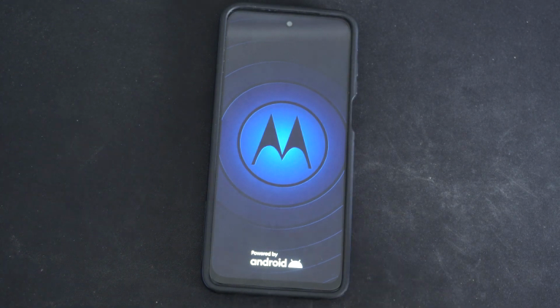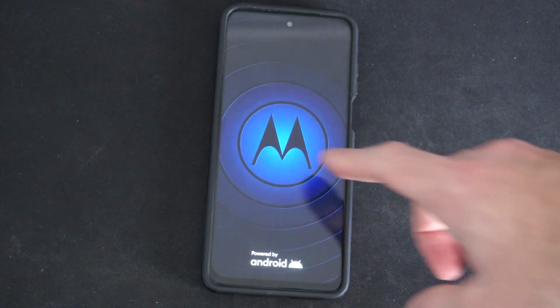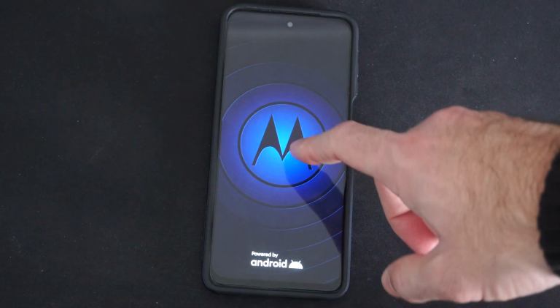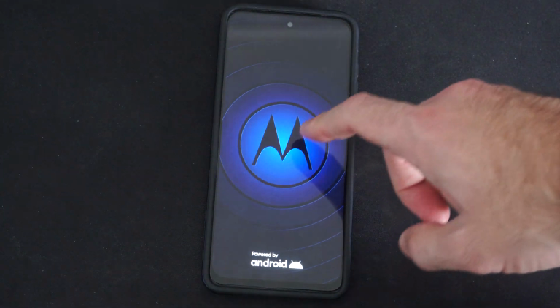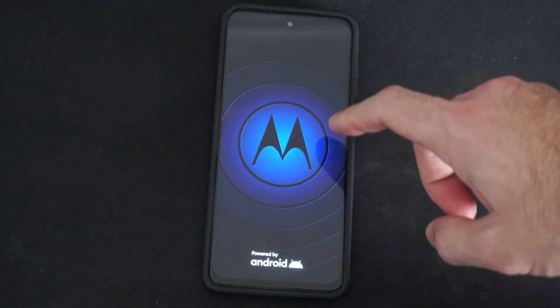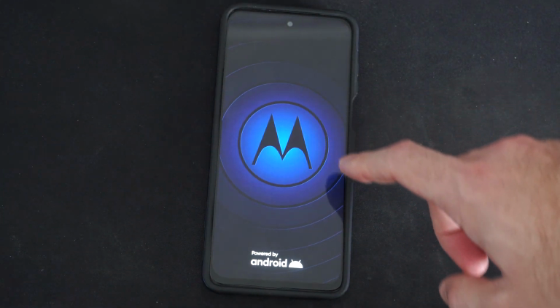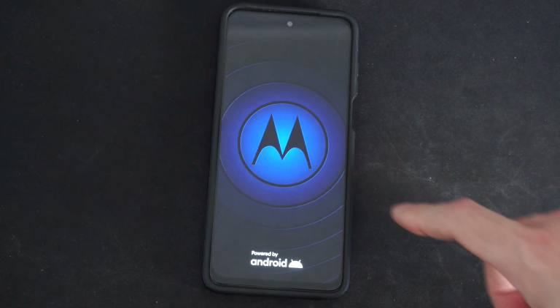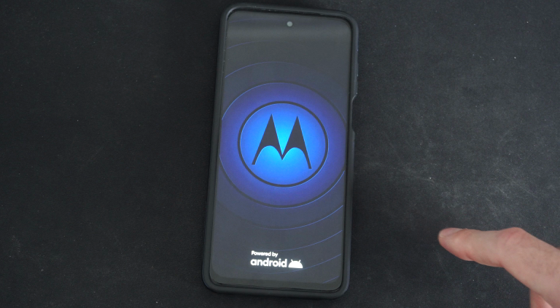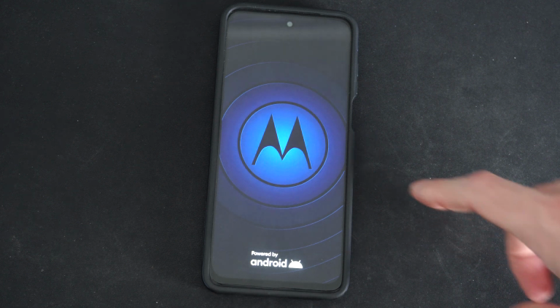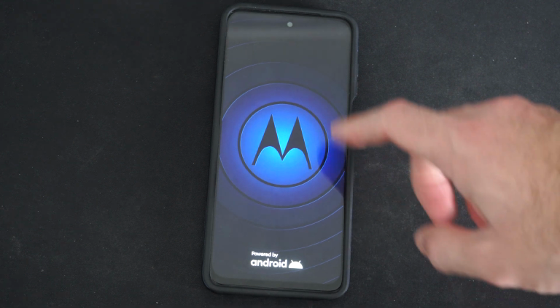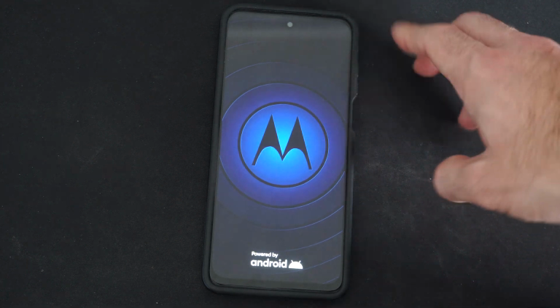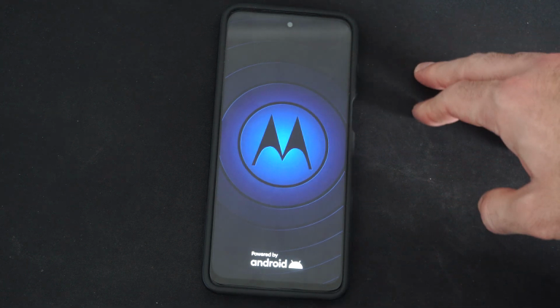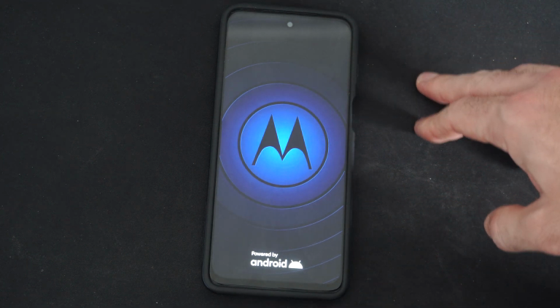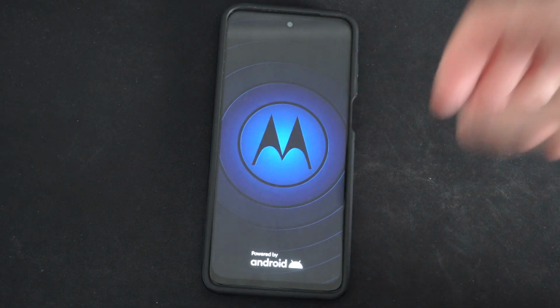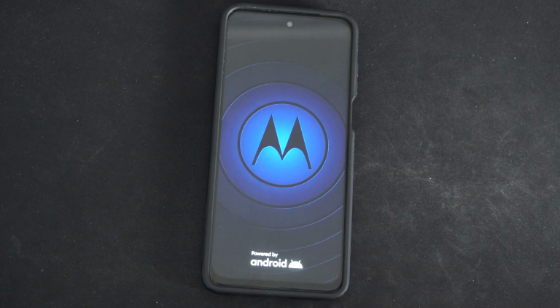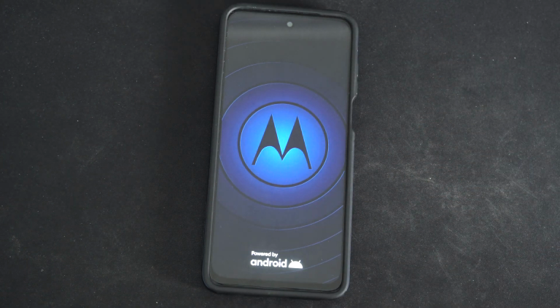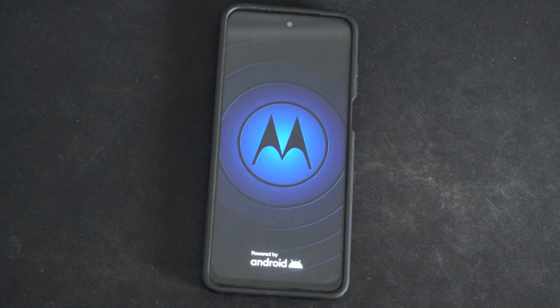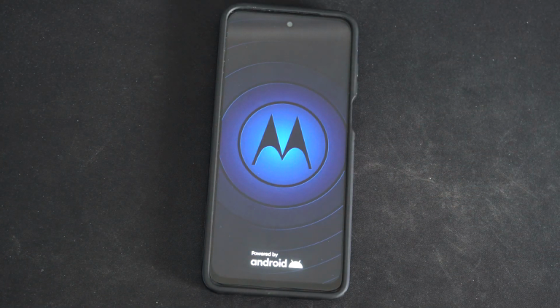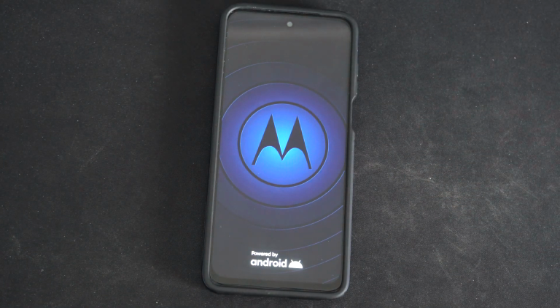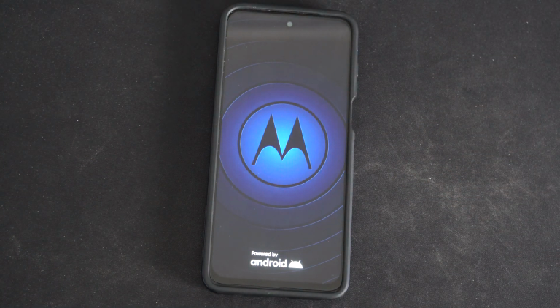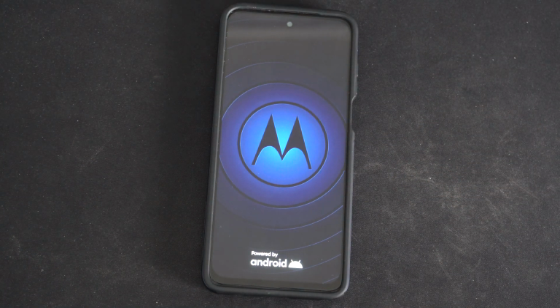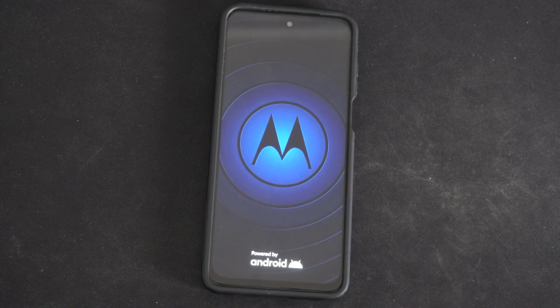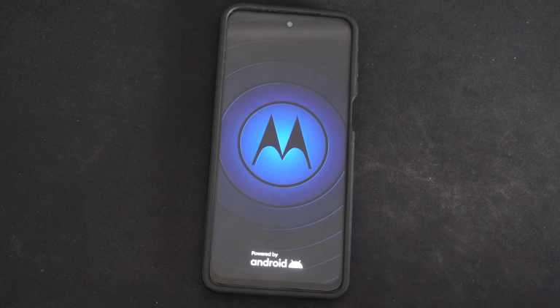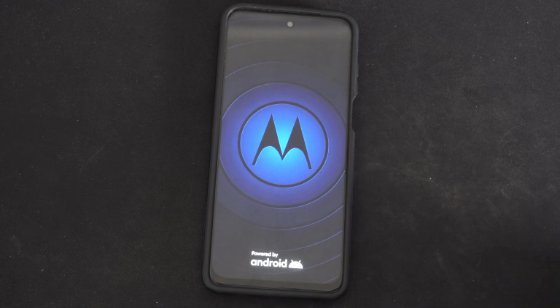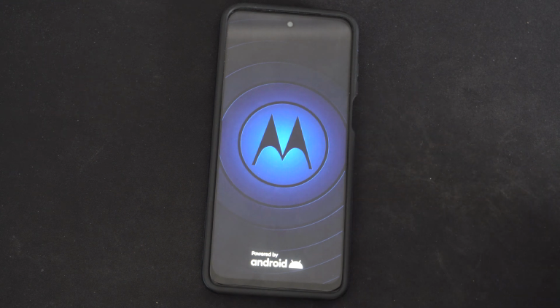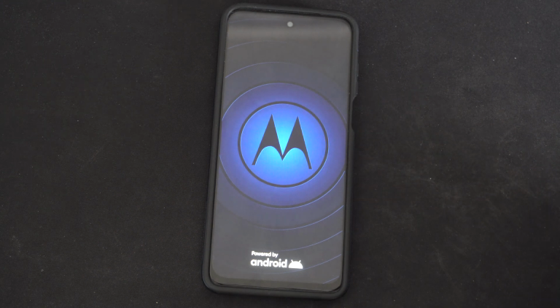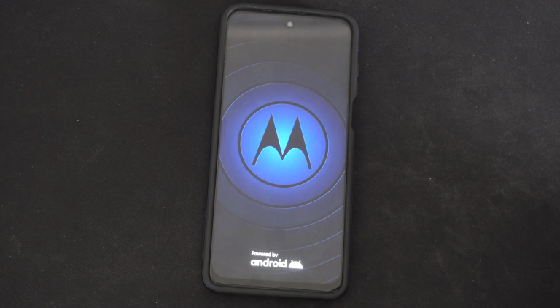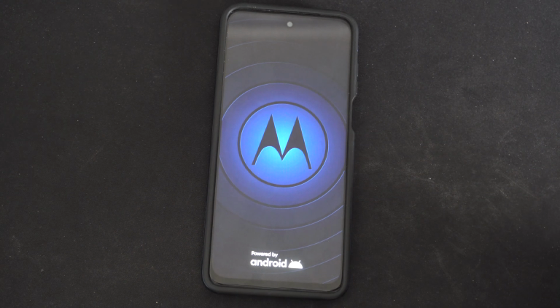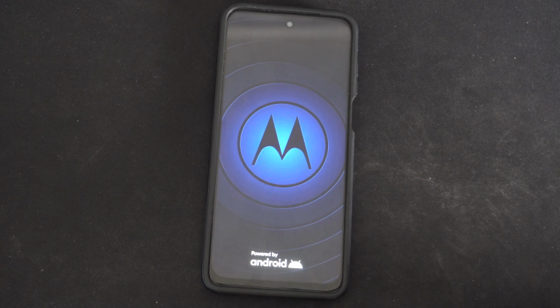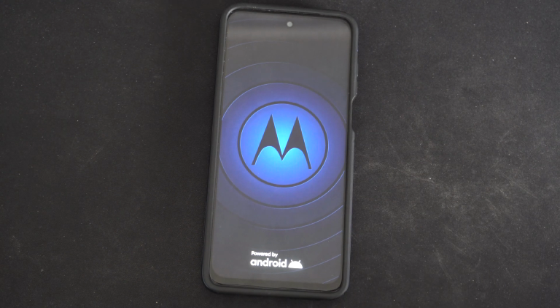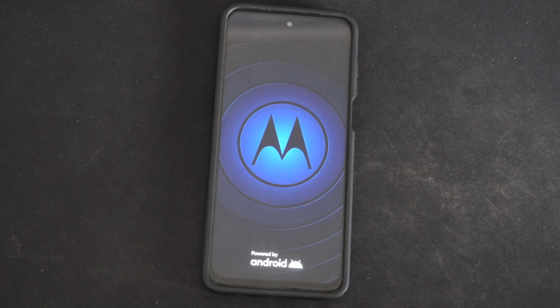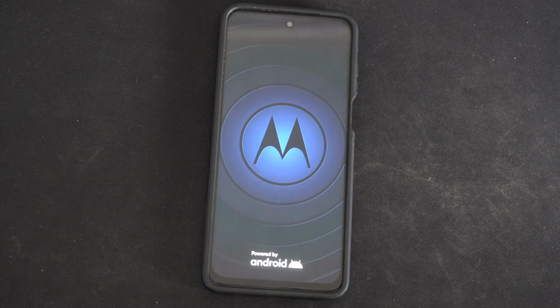So I see the Motorola symbol right here, and then eventually it will go to the home screen on my phone and you should be able to use it now. This will prompt it to restart if the screen is frozen.